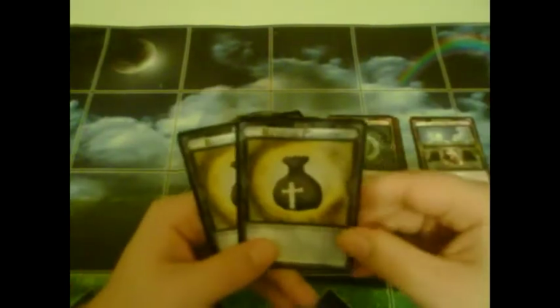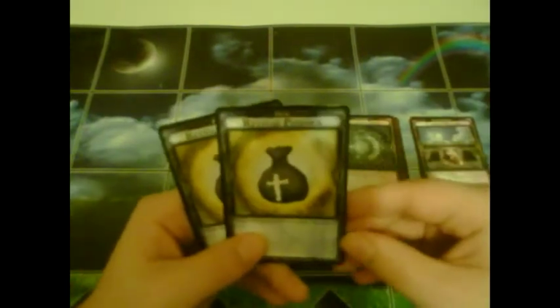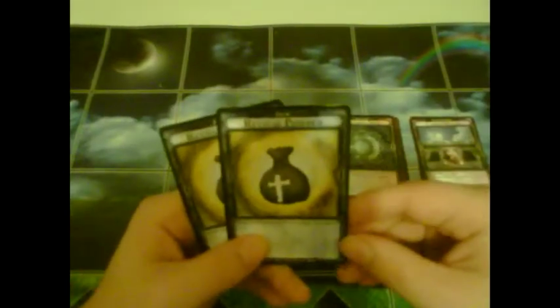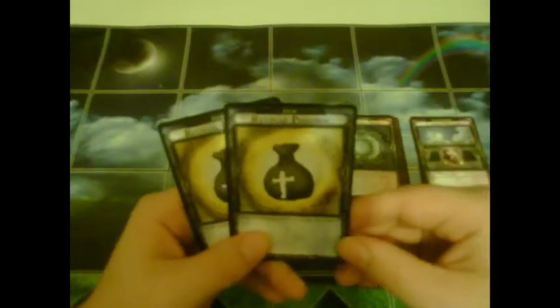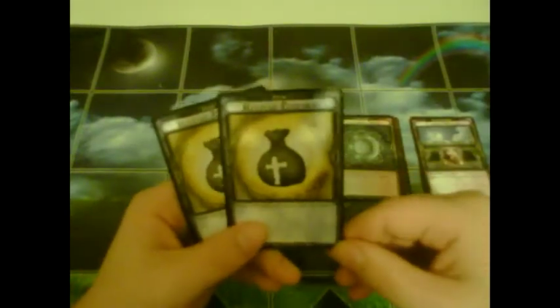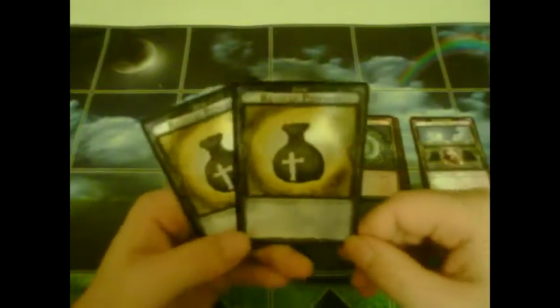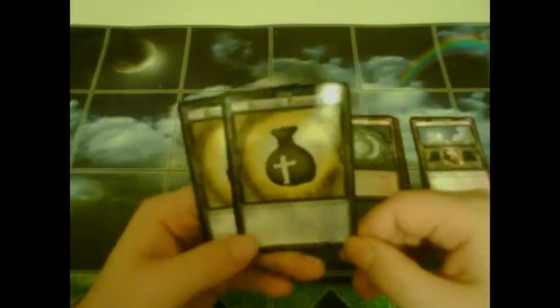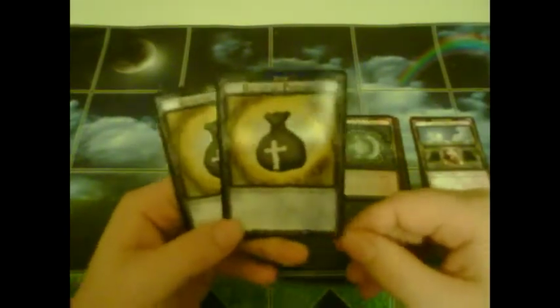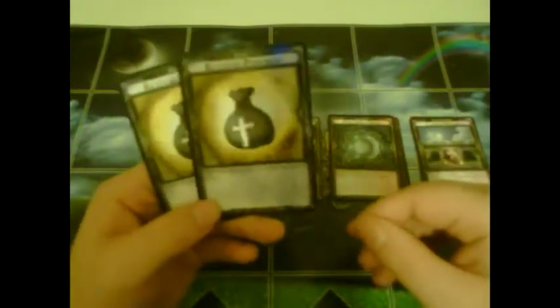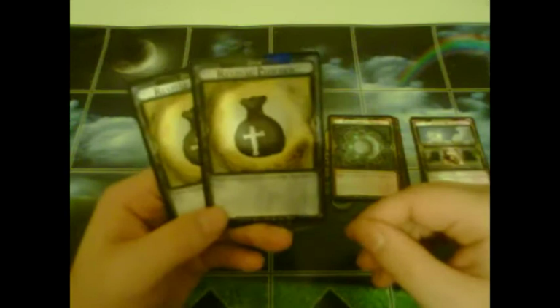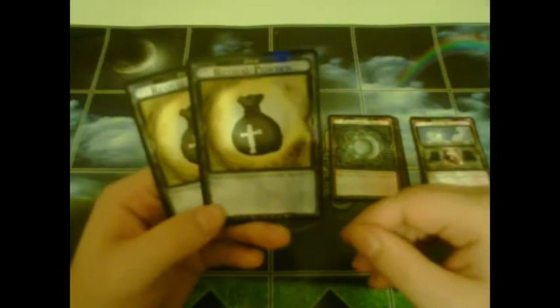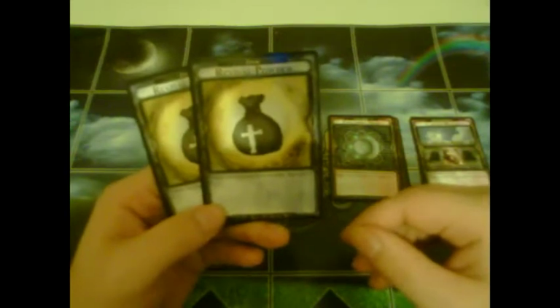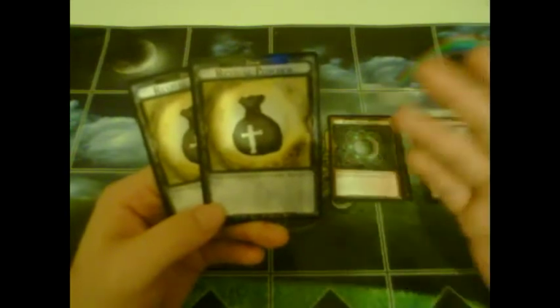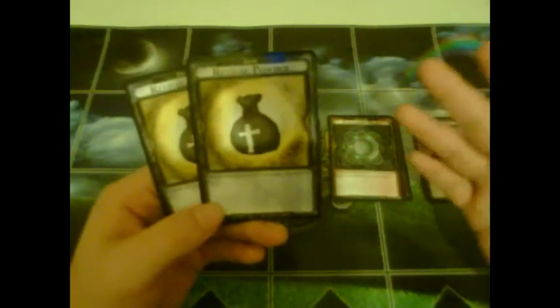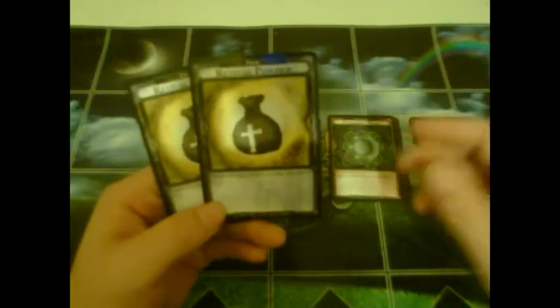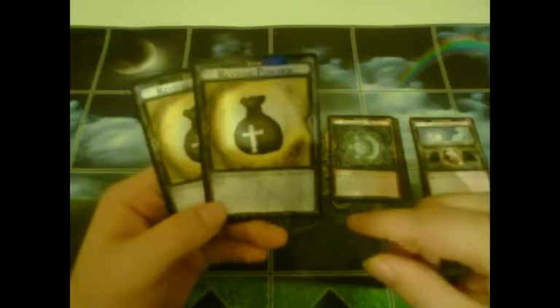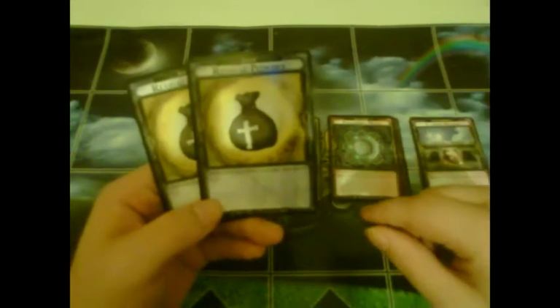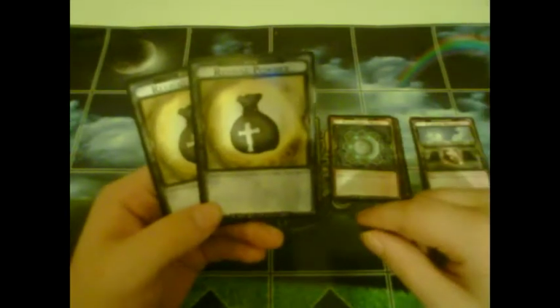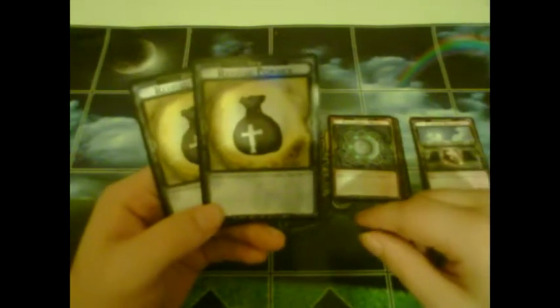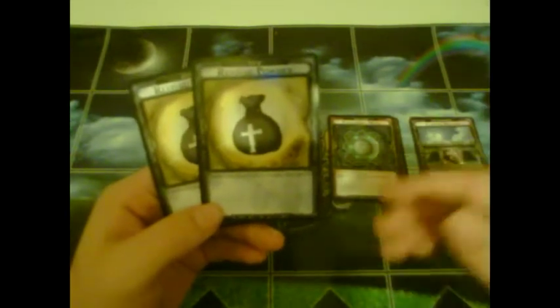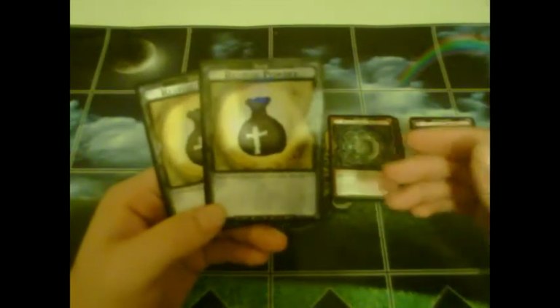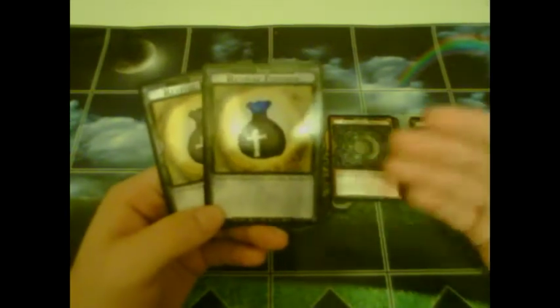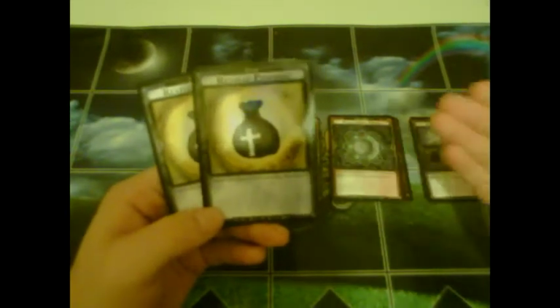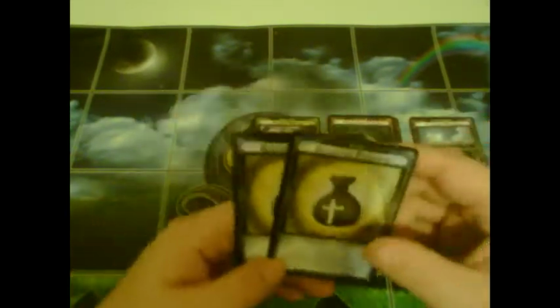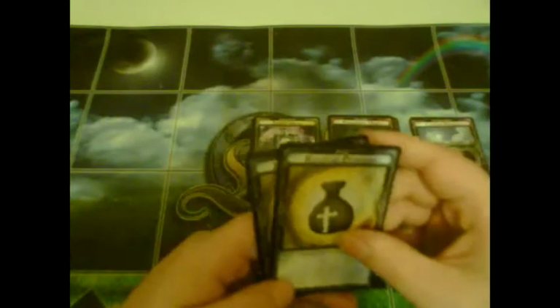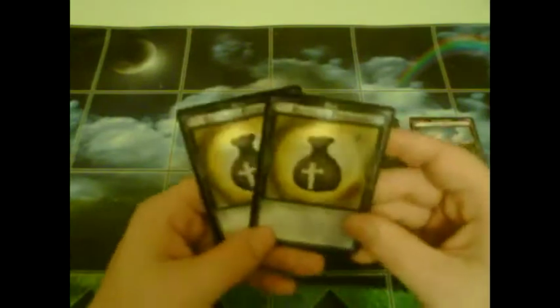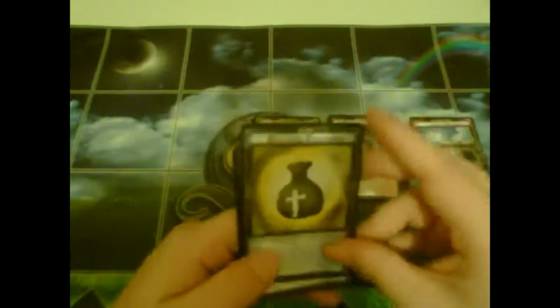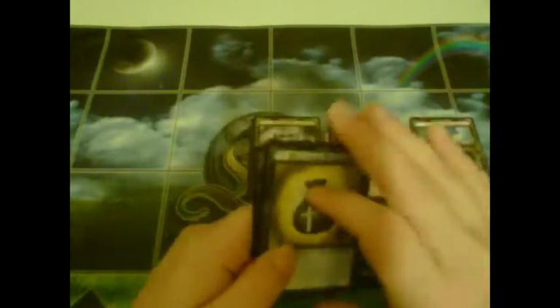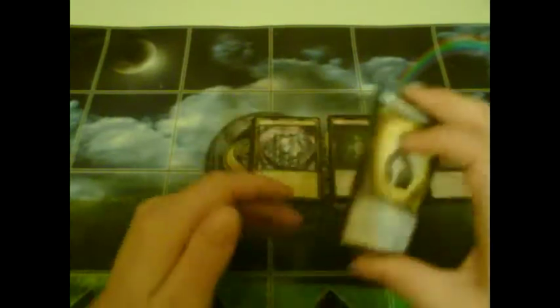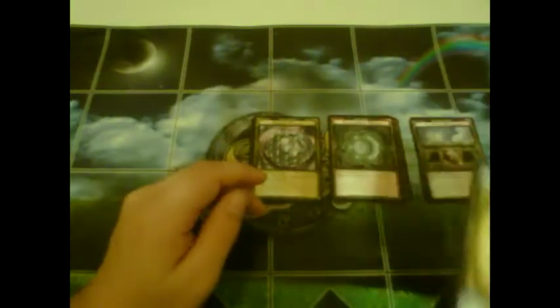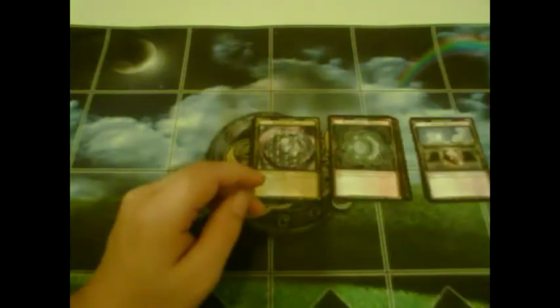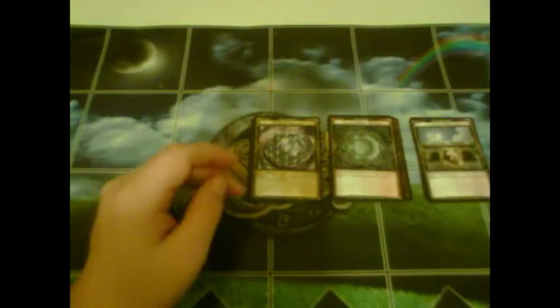Next, we've got Revival Powder, and that says: search your disposal — which is essentially your graveyard — for a character, then eject it, which means return it to your hand. There are two copies of that in the starter set.